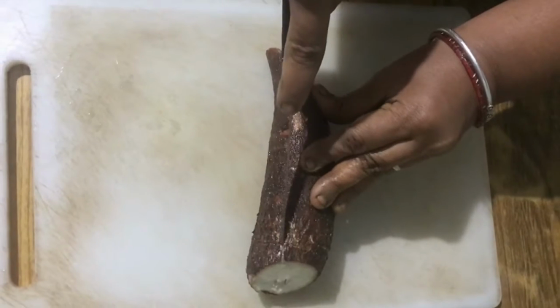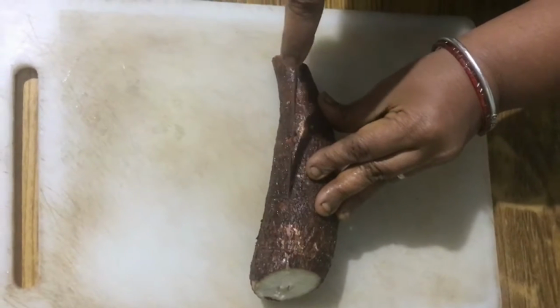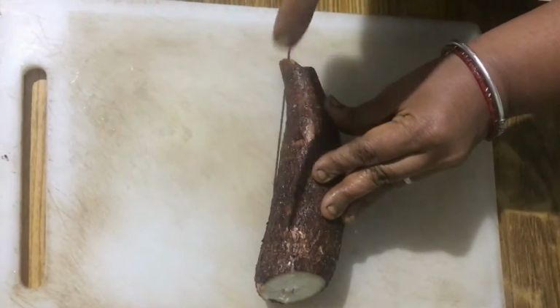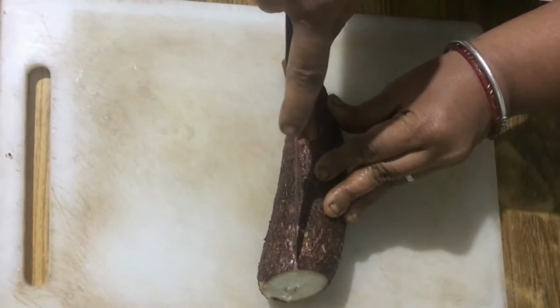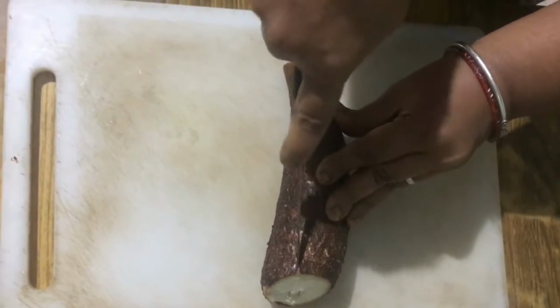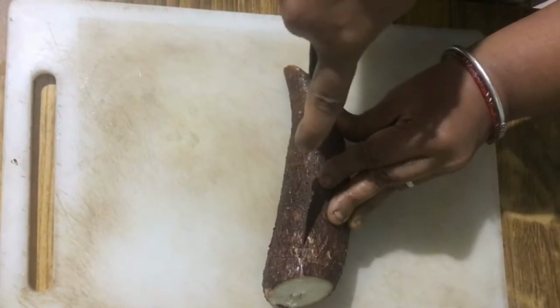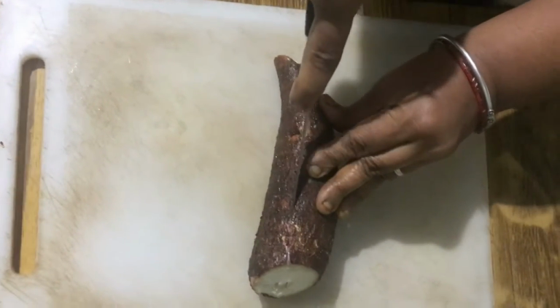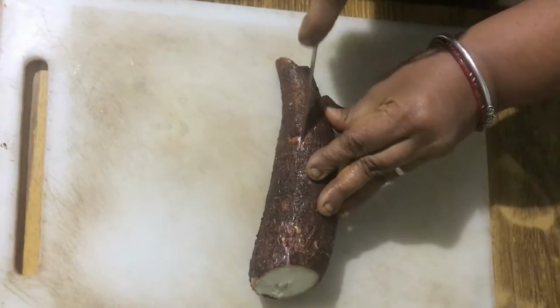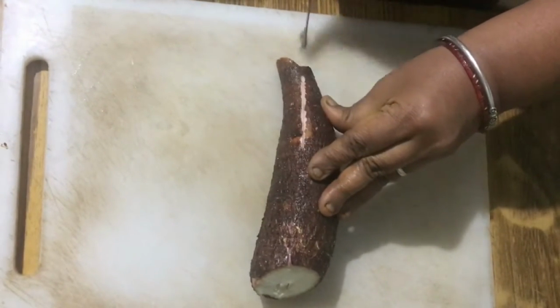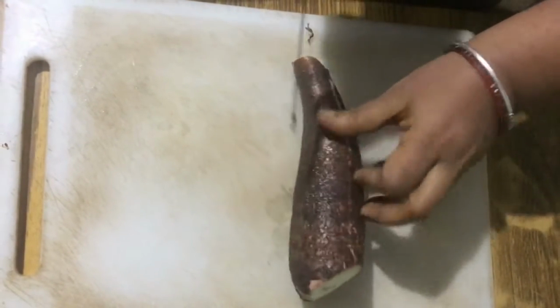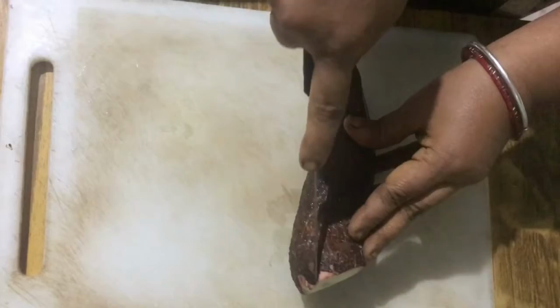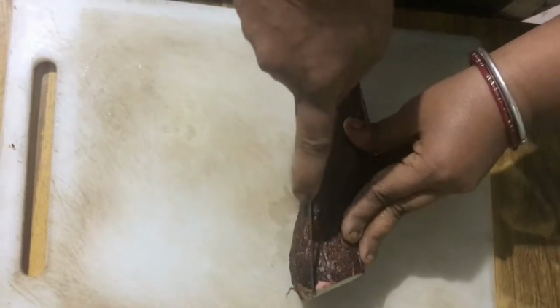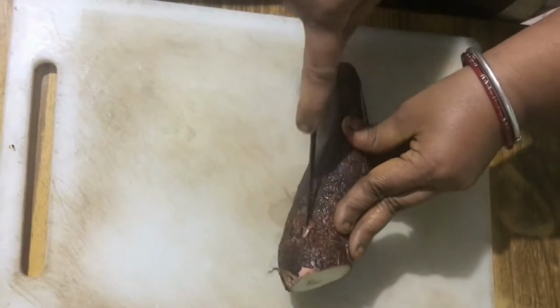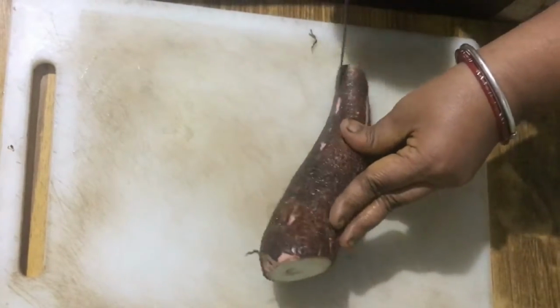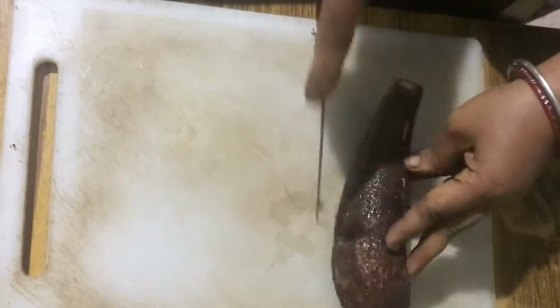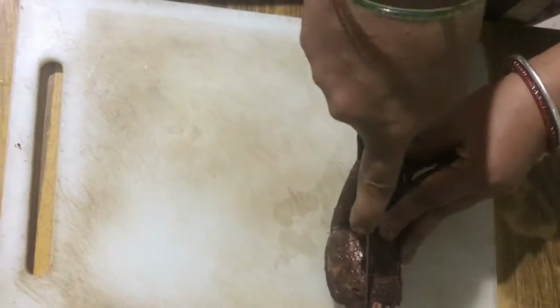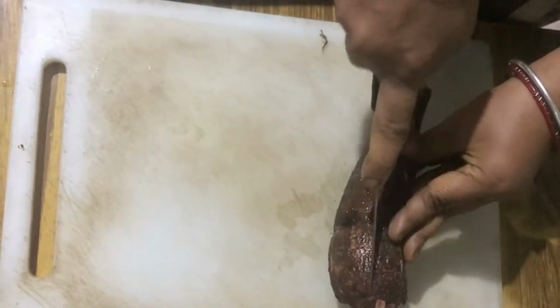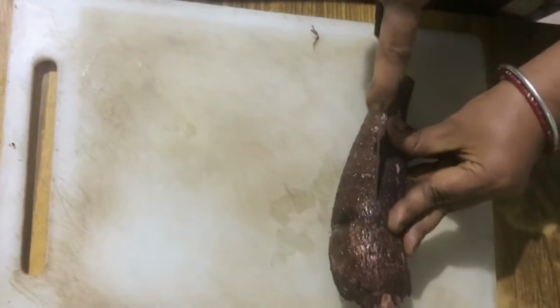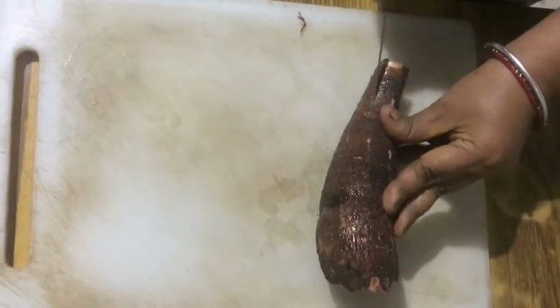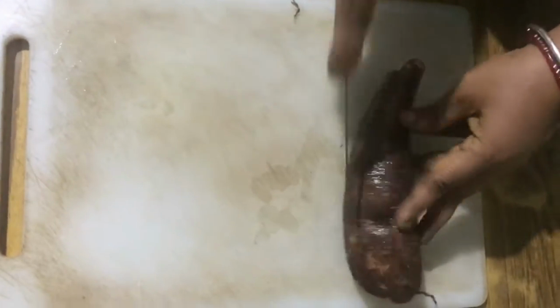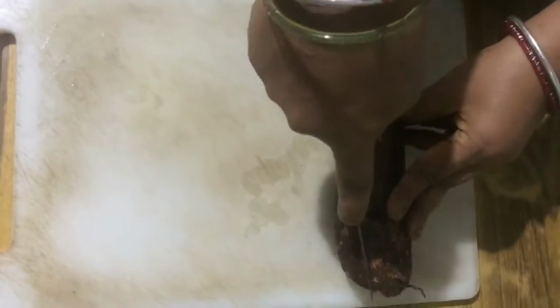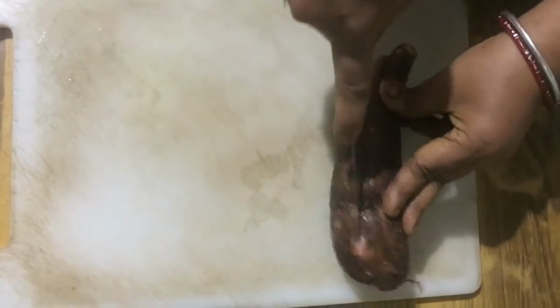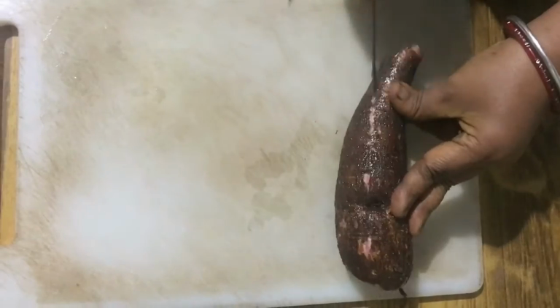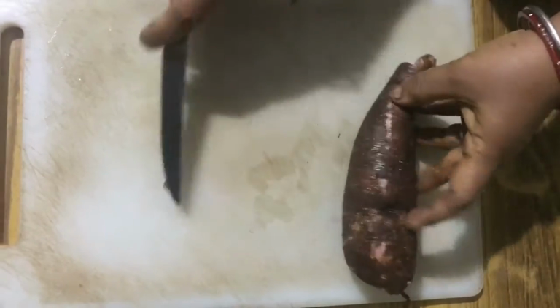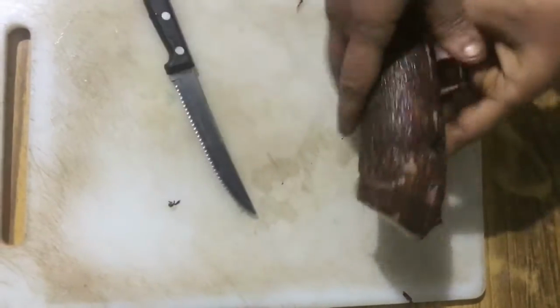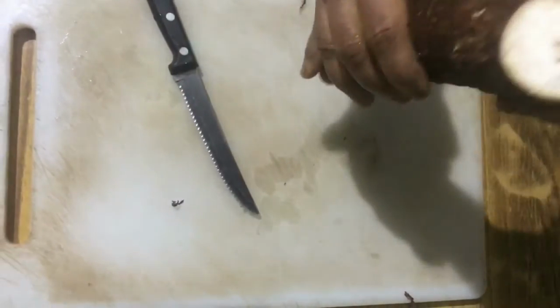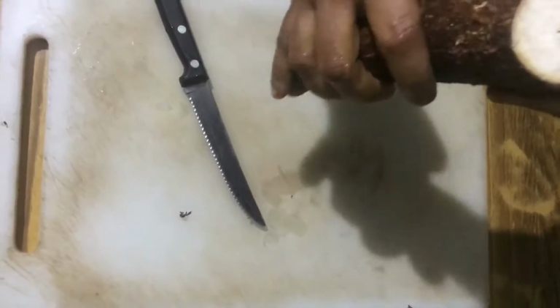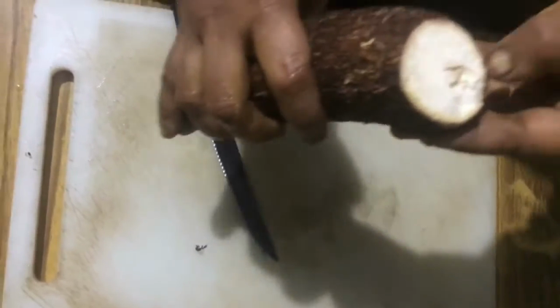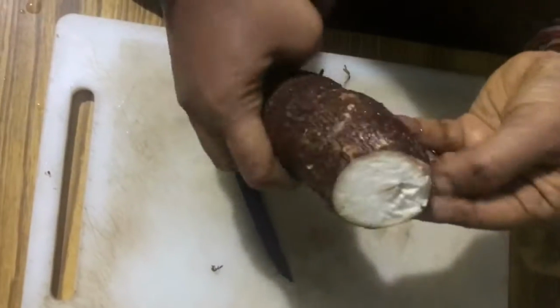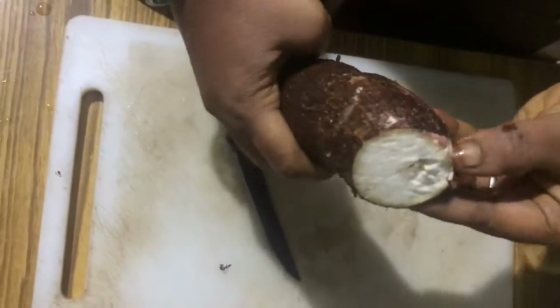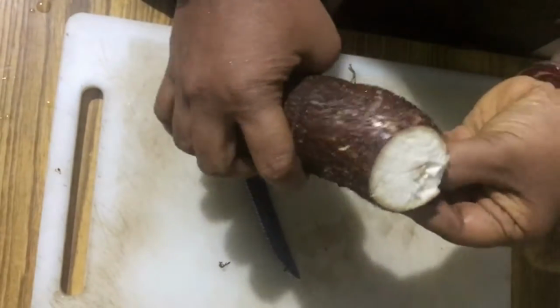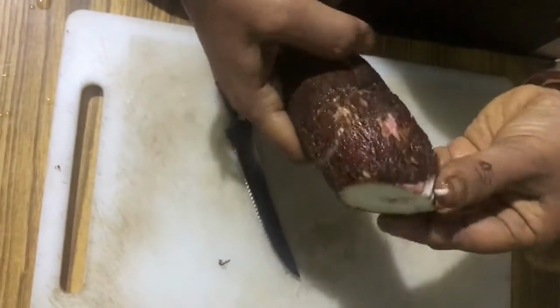To peel the skin, make a deep section with the help of a knife in the tuber. After making the section or cut all around the tuber, try to peel both the layers at once — that is both the dark colored layer and the light pale pink colored layer.